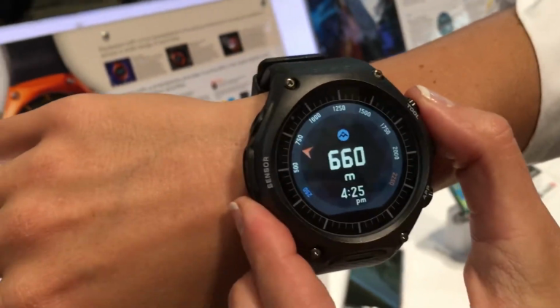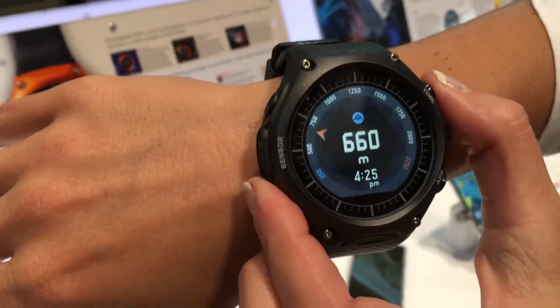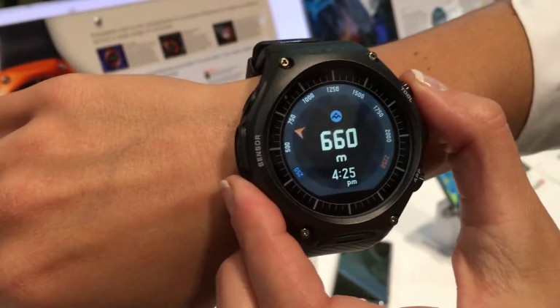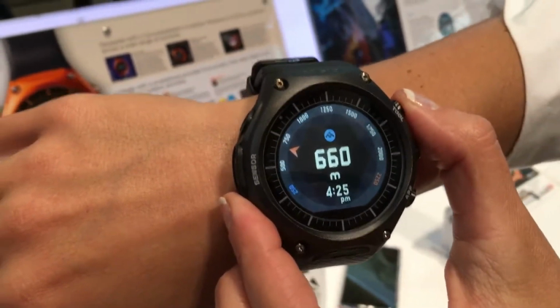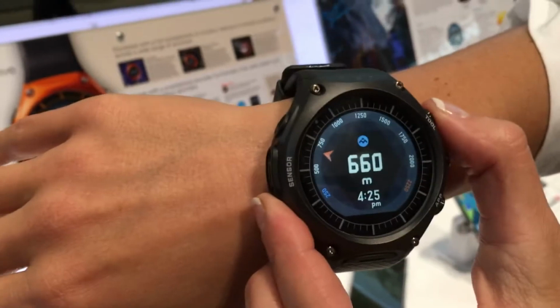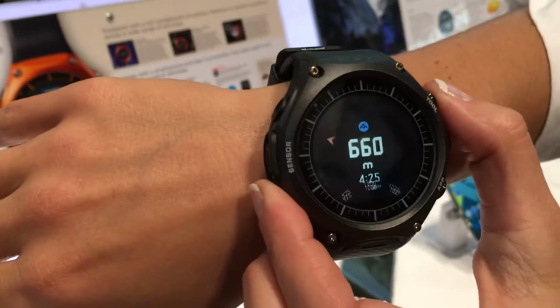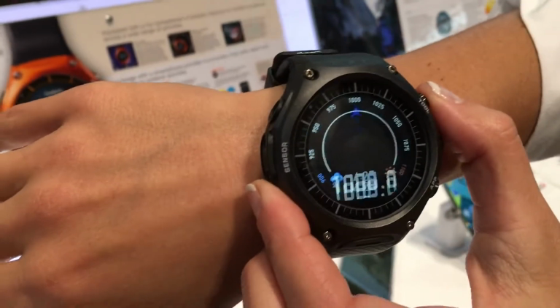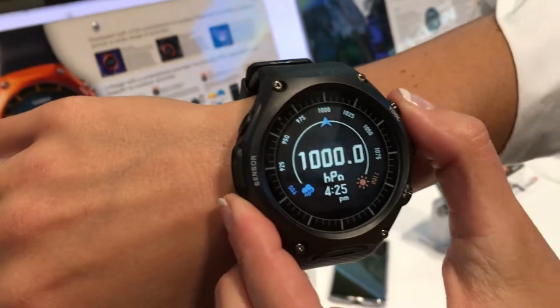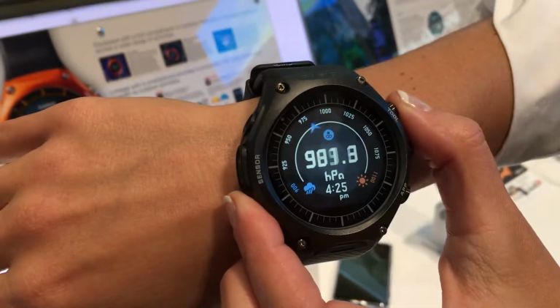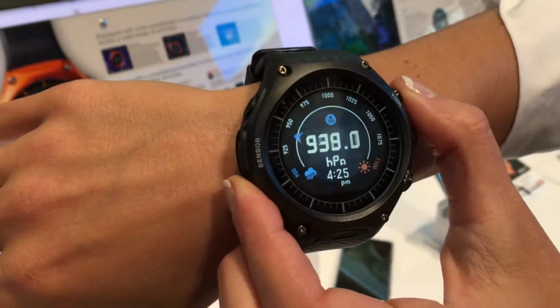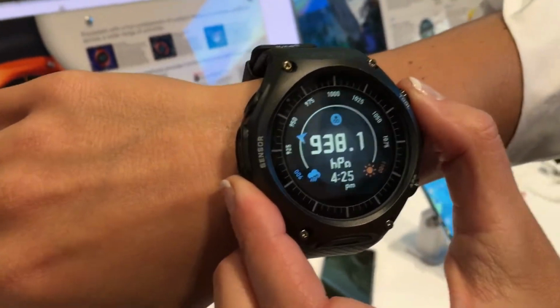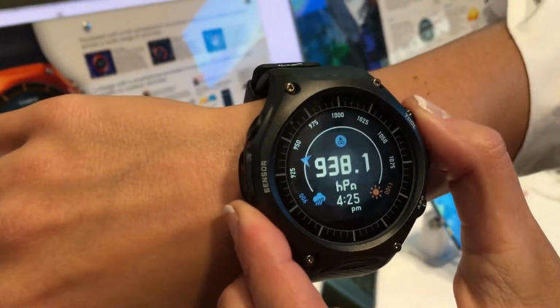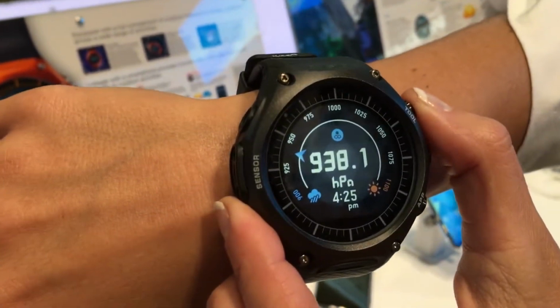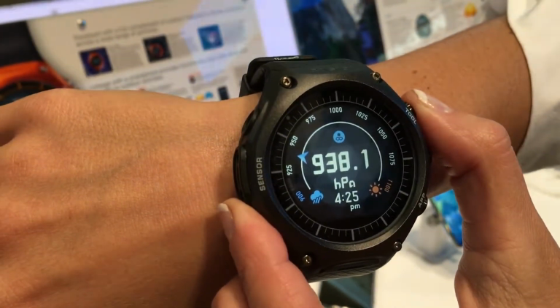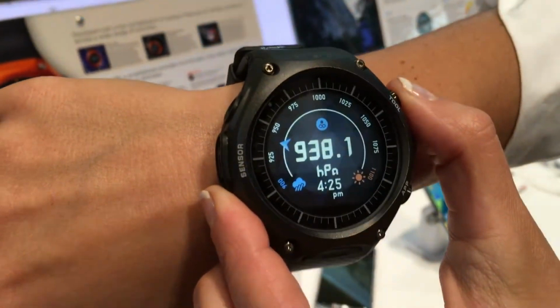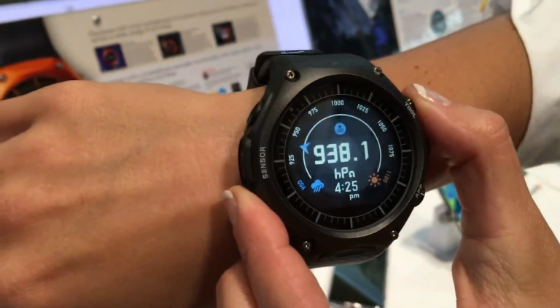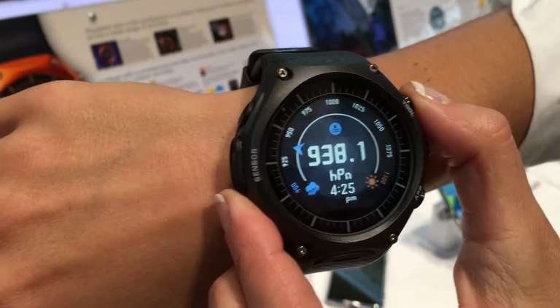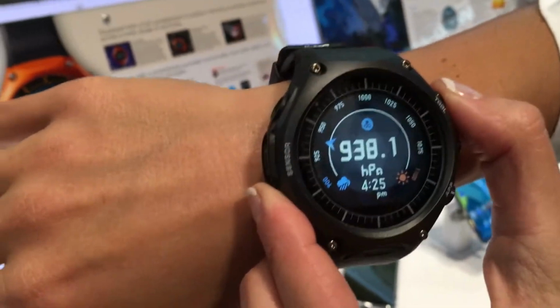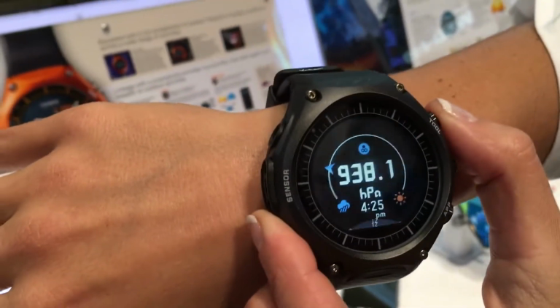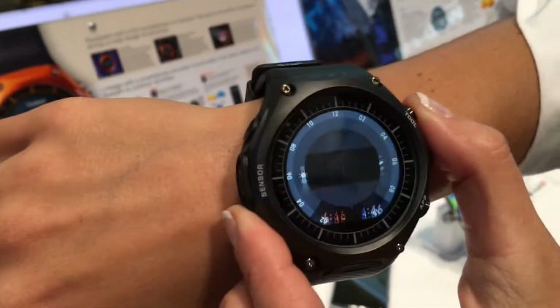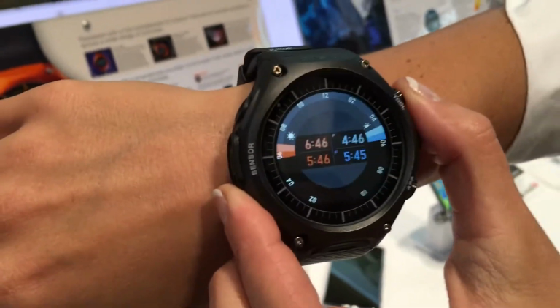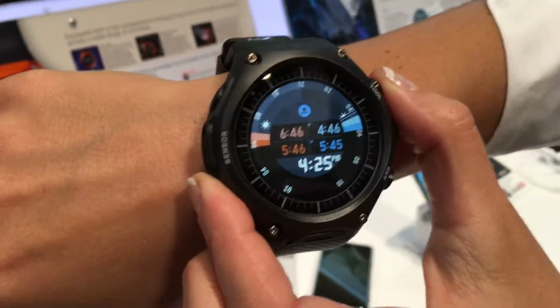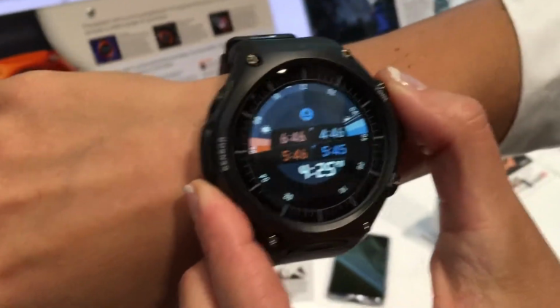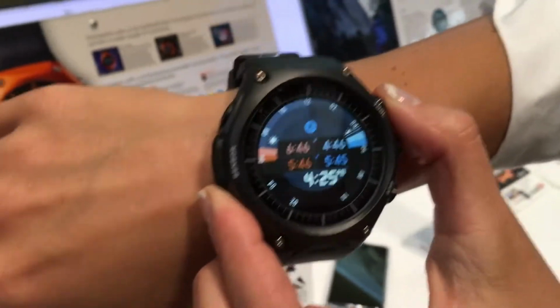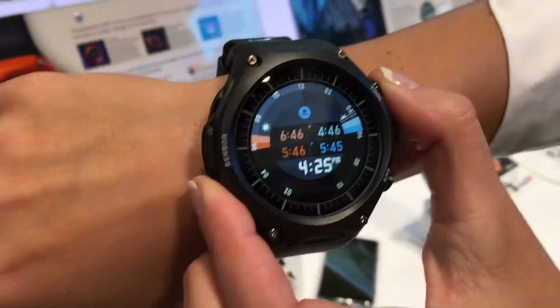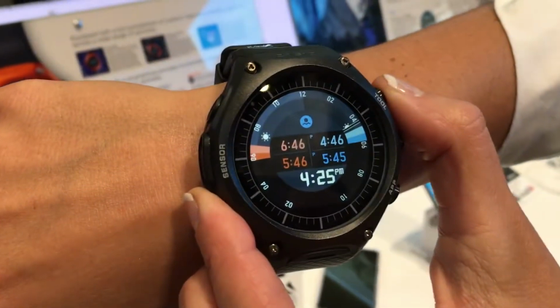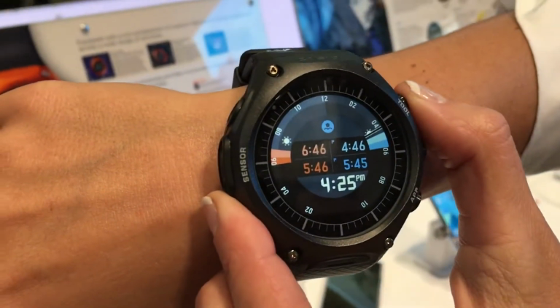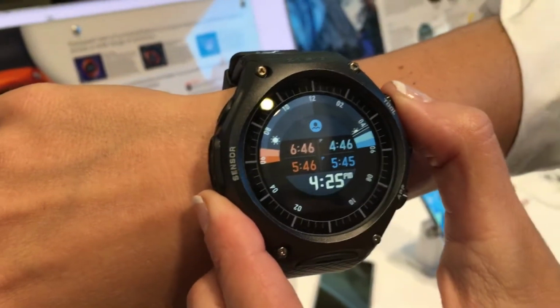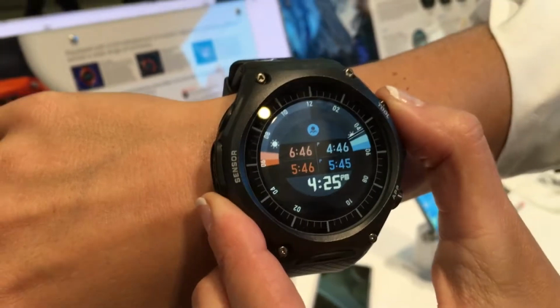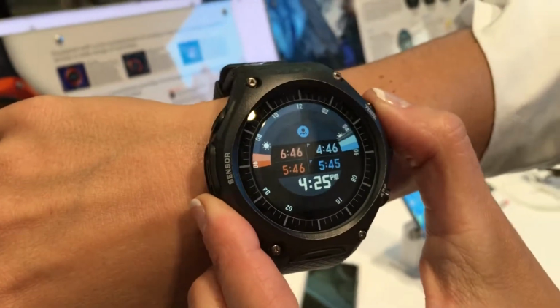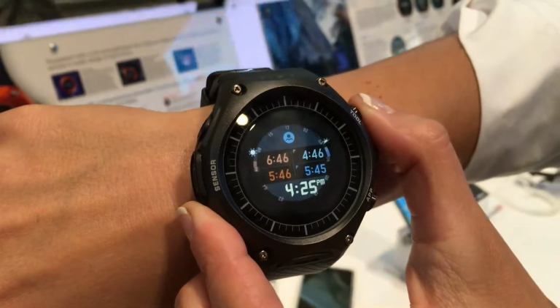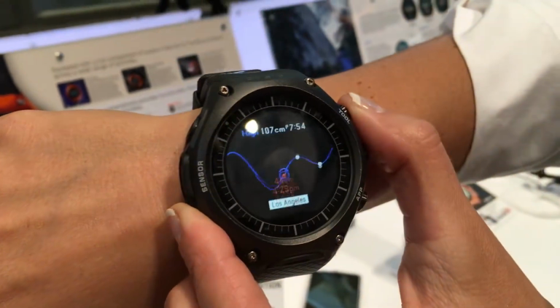There's meters, but obviously you can probably change it to feet as well. And there's the weather too, so you can see all different things. And of course, if you're connected to your smartphone, you can get notifications as well.